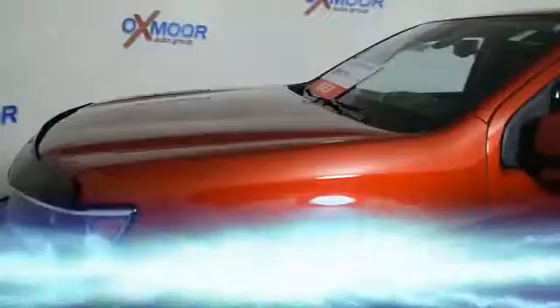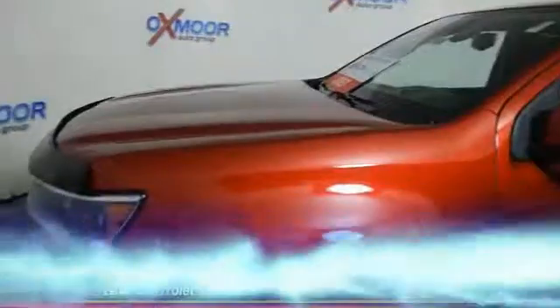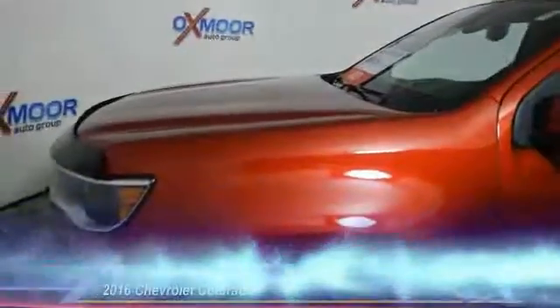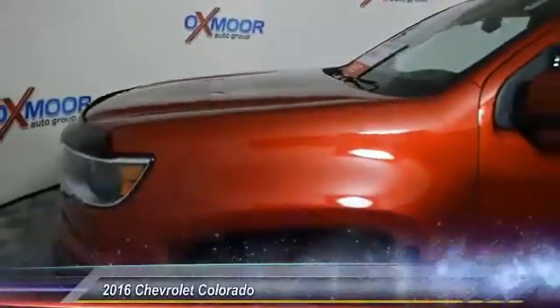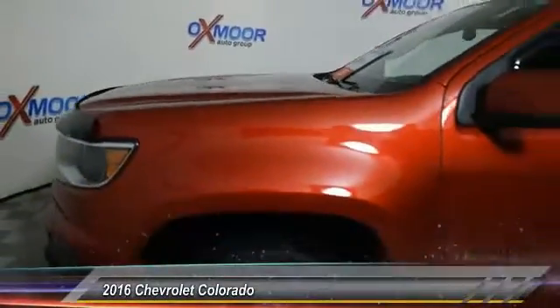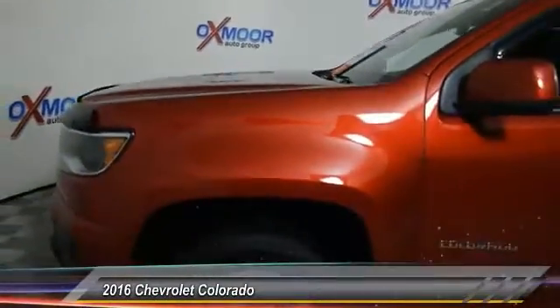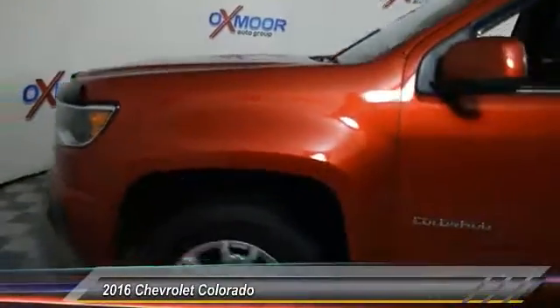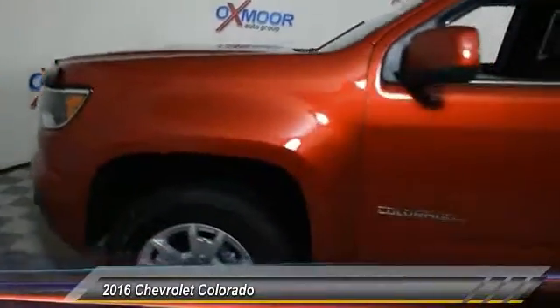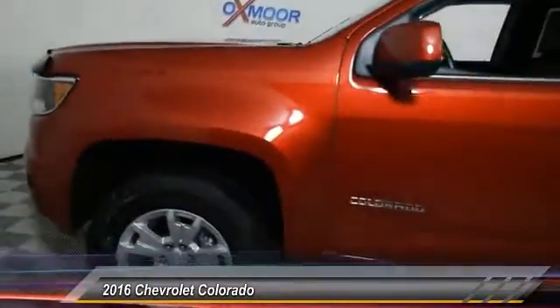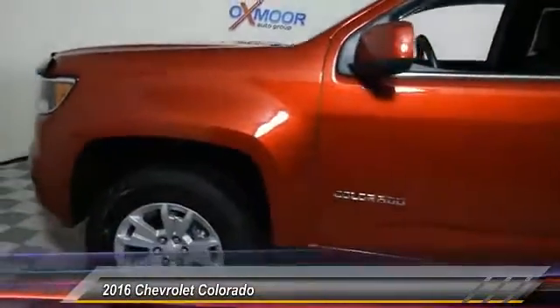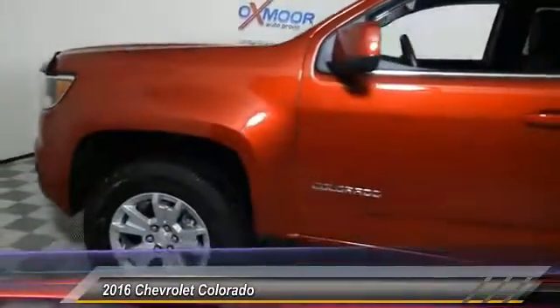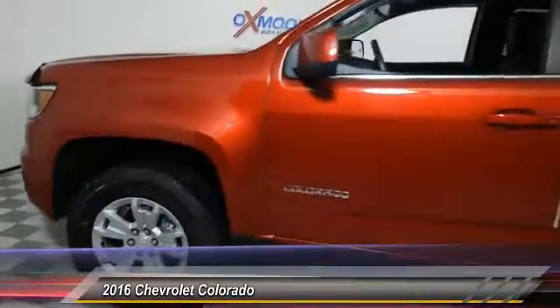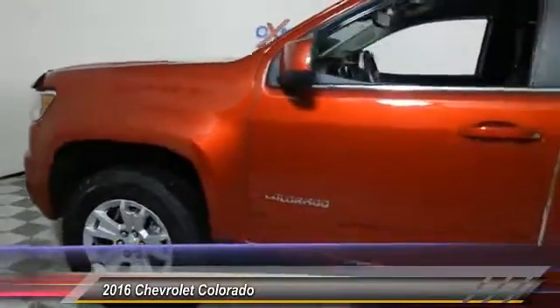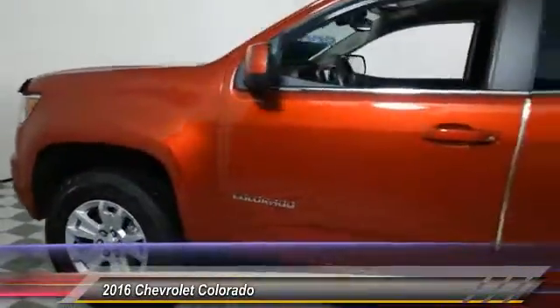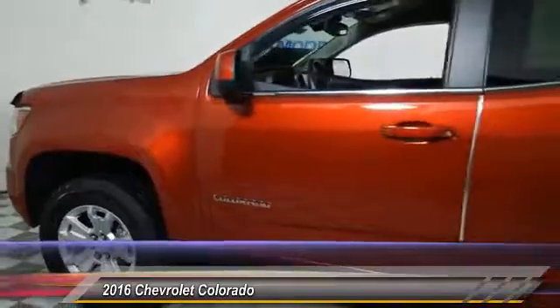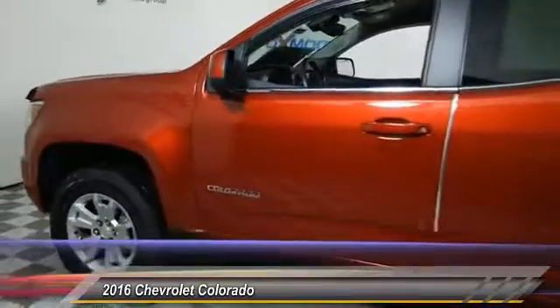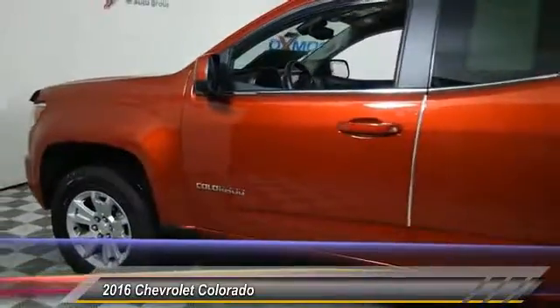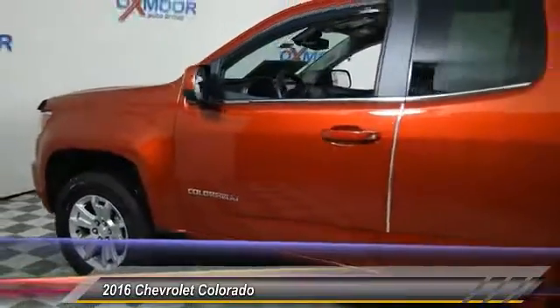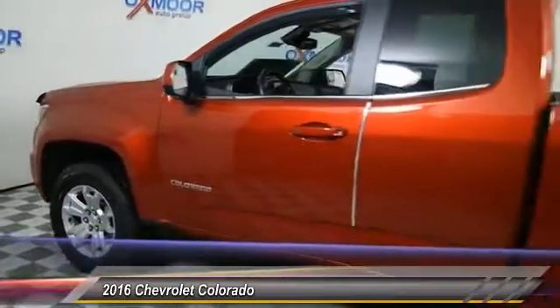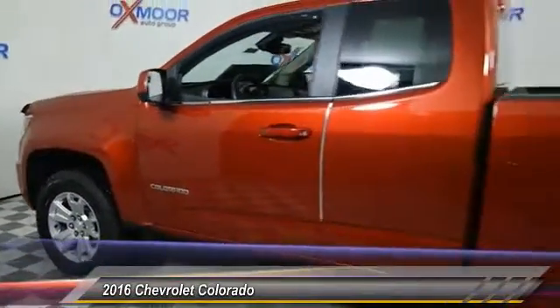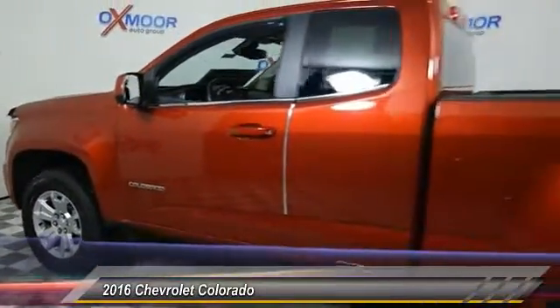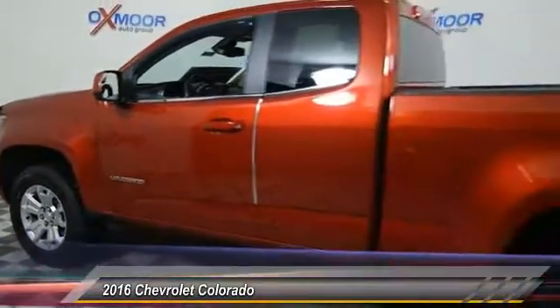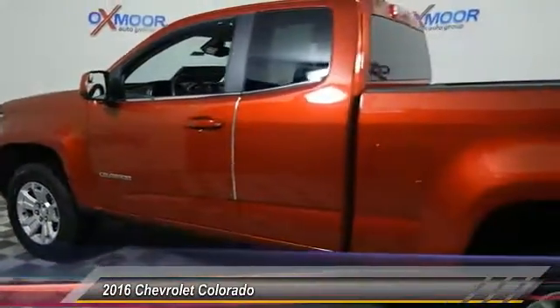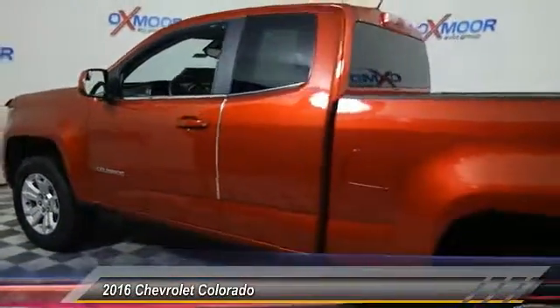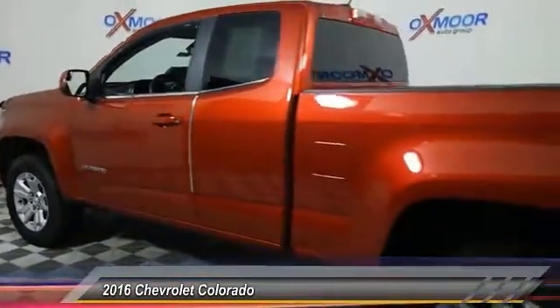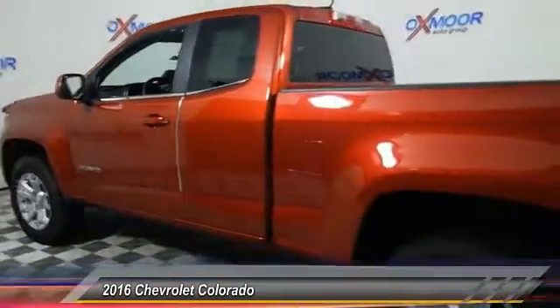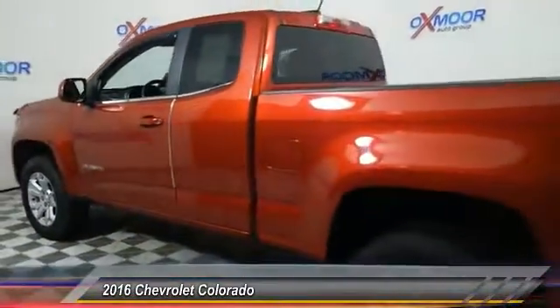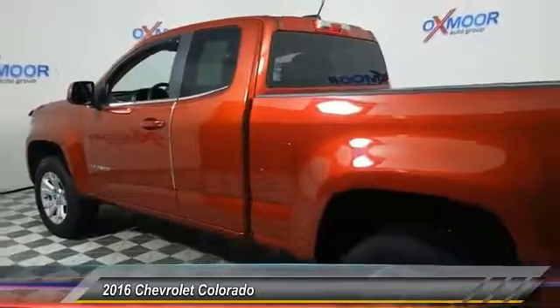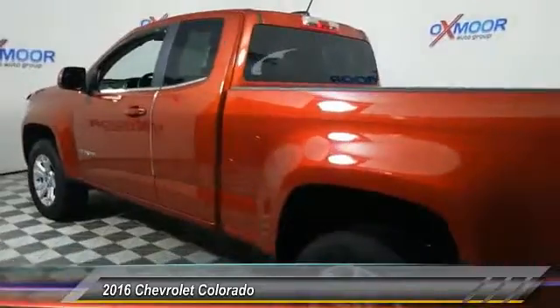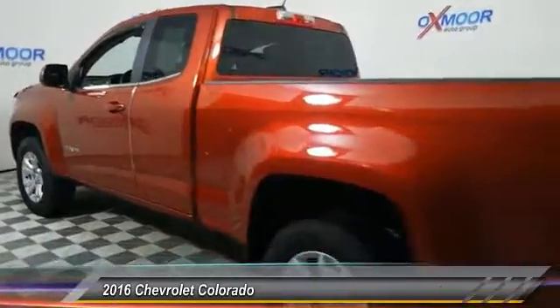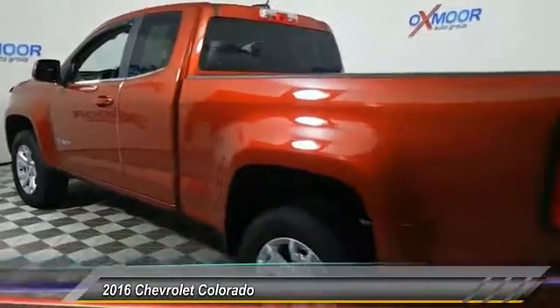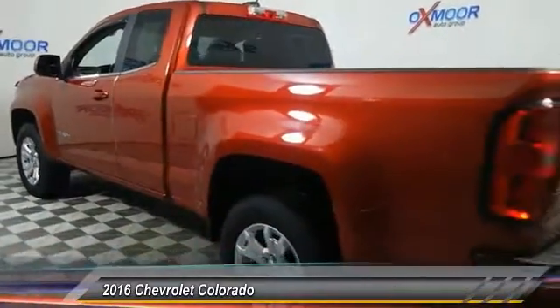2016 Colorado. Great hauling capability. Powerful, rugged, and a great Chevy price. Colorado is it. This vehicle has less than 25,000 miles.